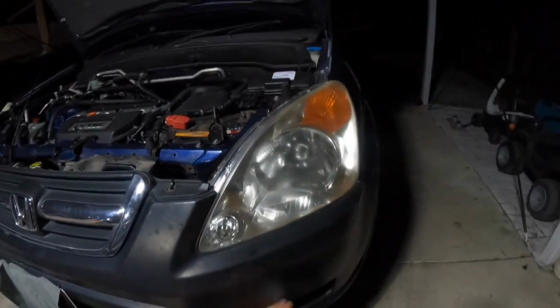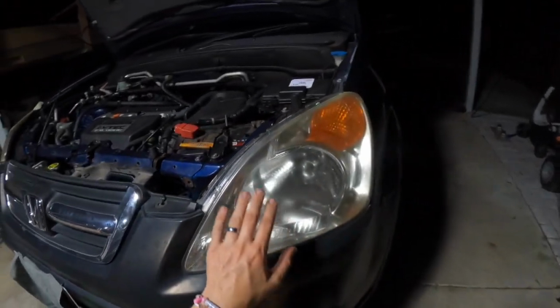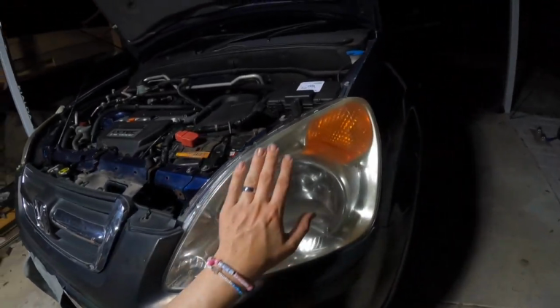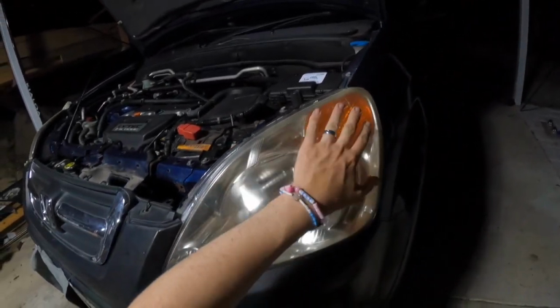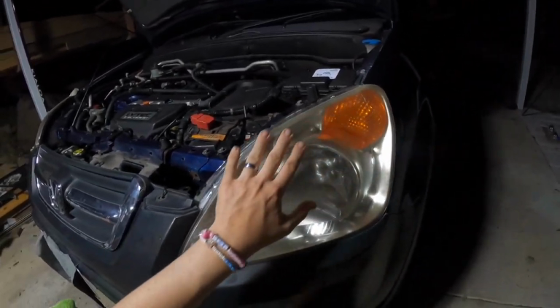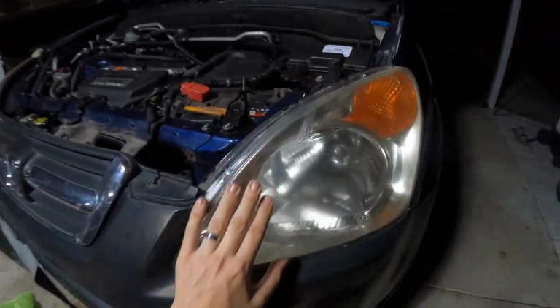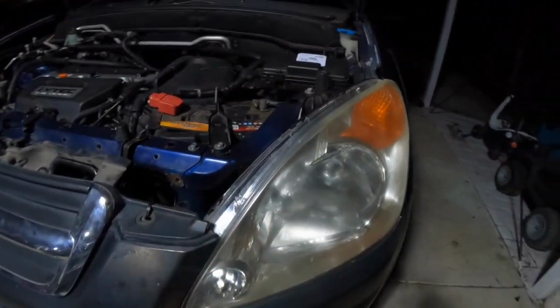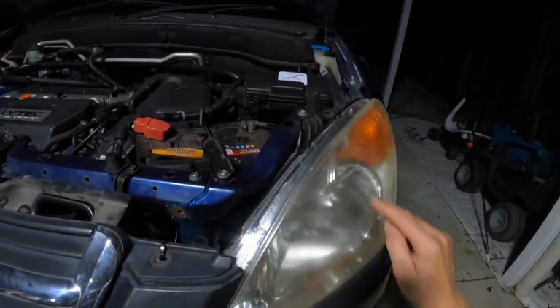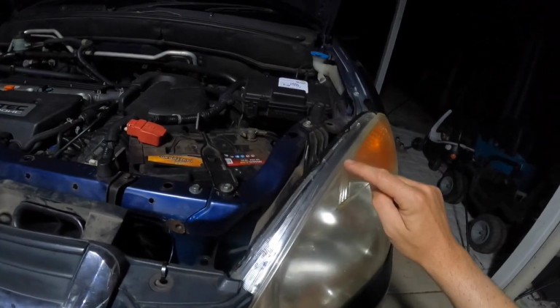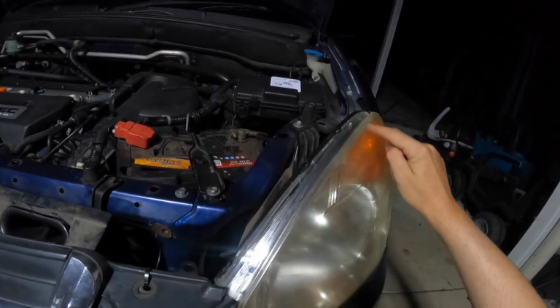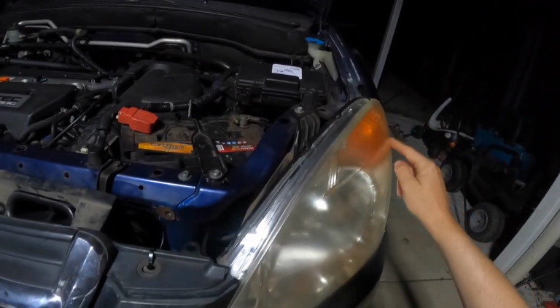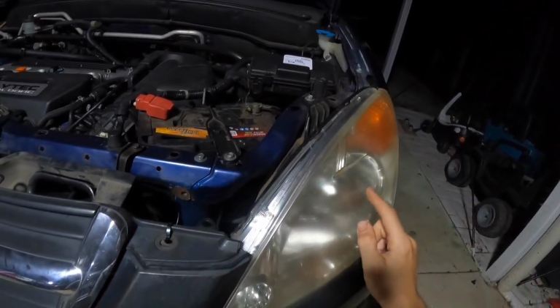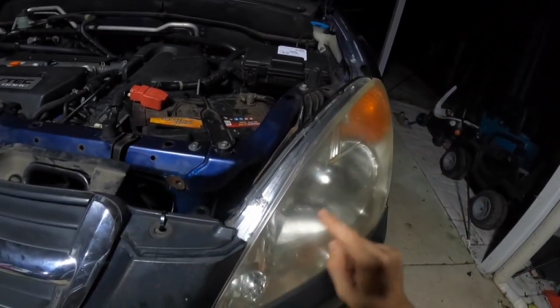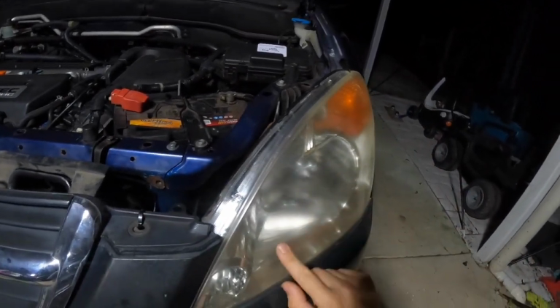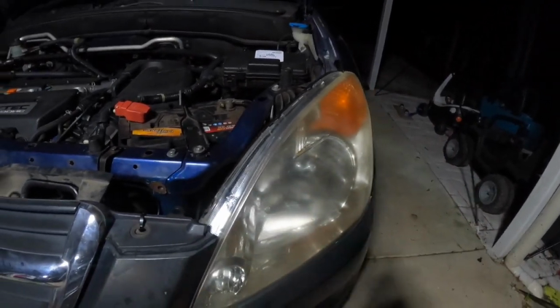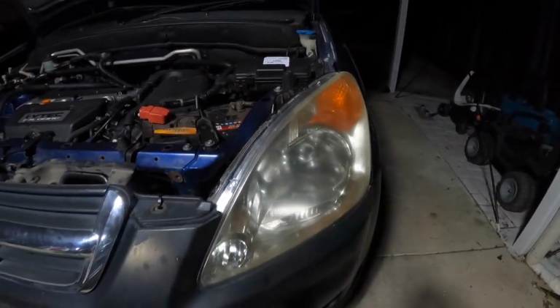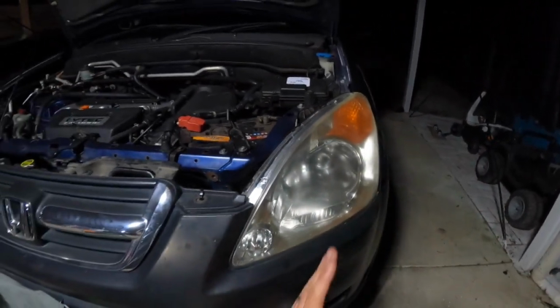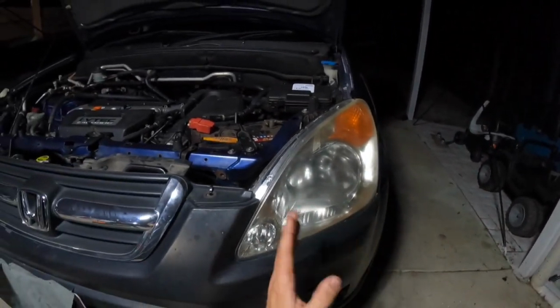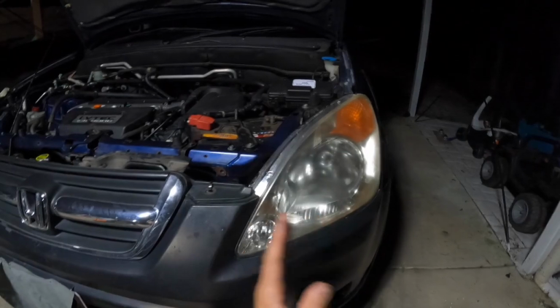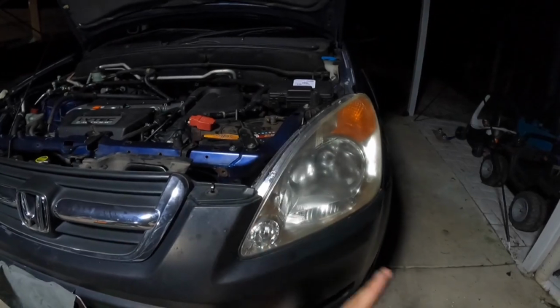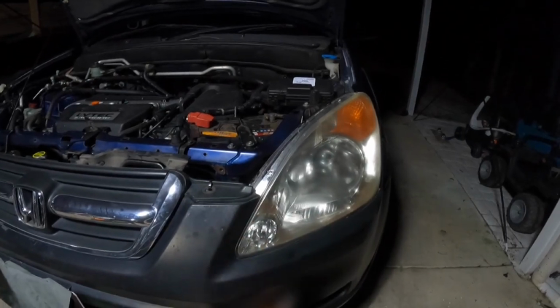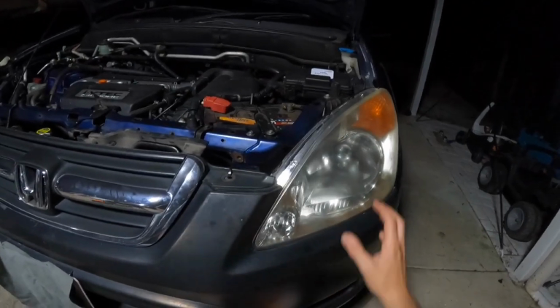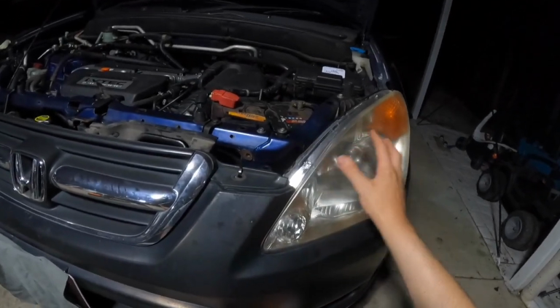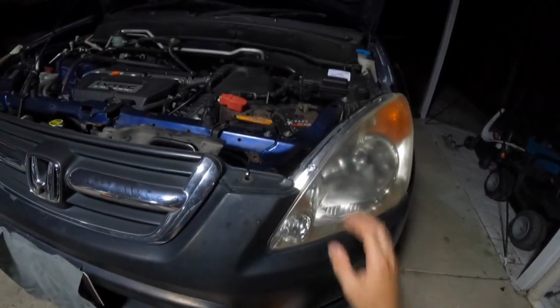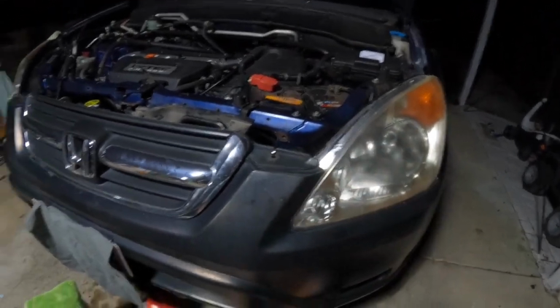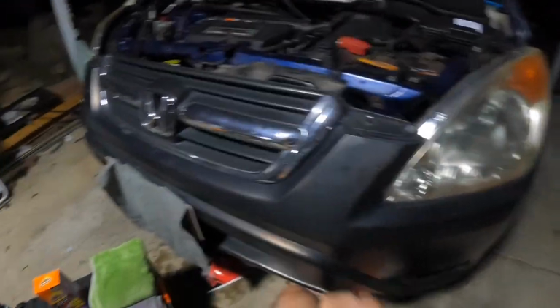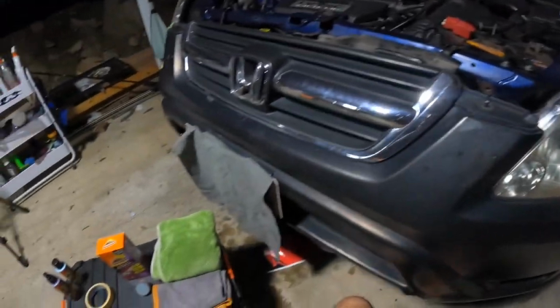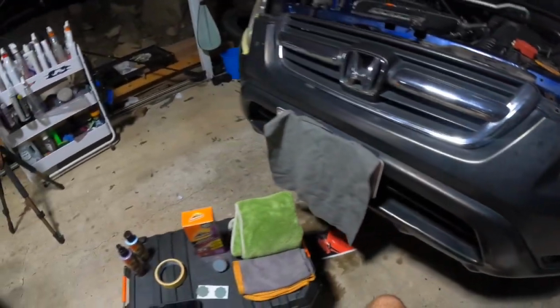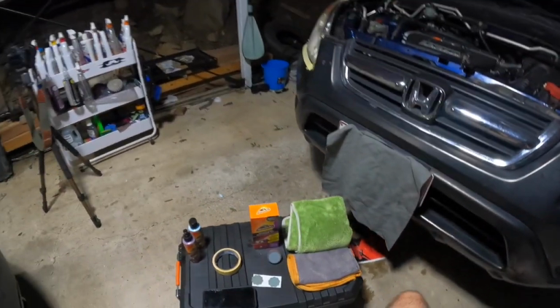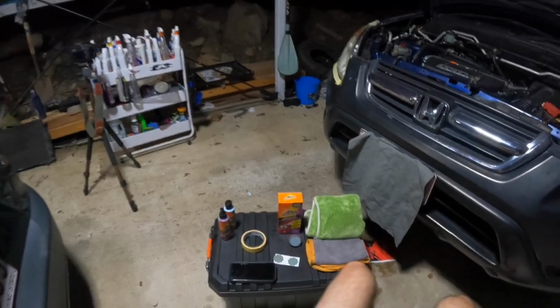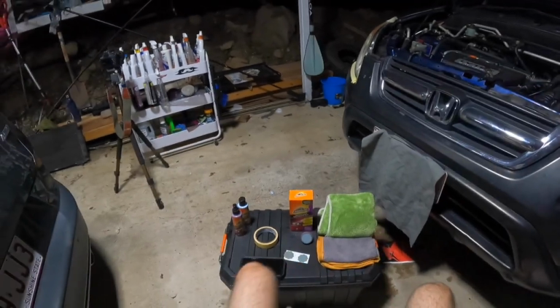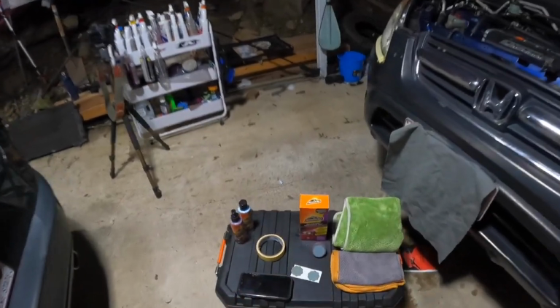You can see how bad it is. It doesn't actually look too bad on camera, but you can see along the top here it looks very orange, it looks very hazy, it's not clear at all. Today I'm going to do a before and after on how to restore your headlights. This is very simple and straightforward and will only take about 10 or 15 minutes.